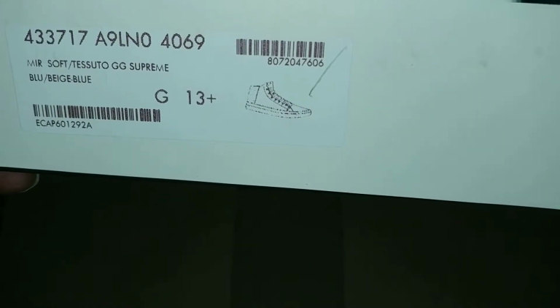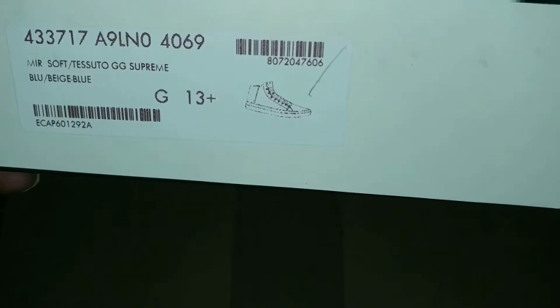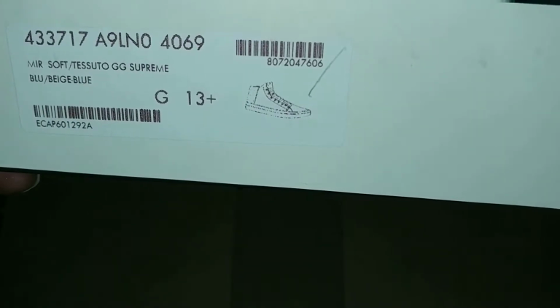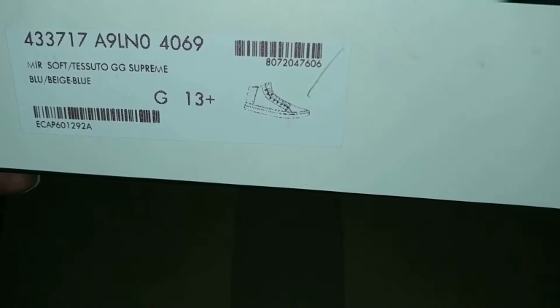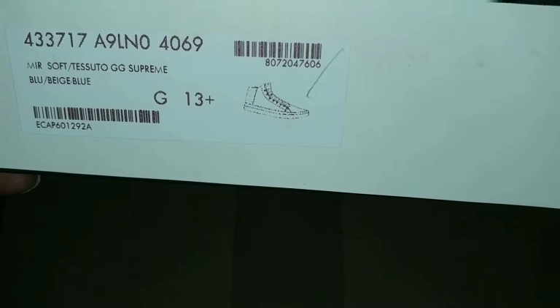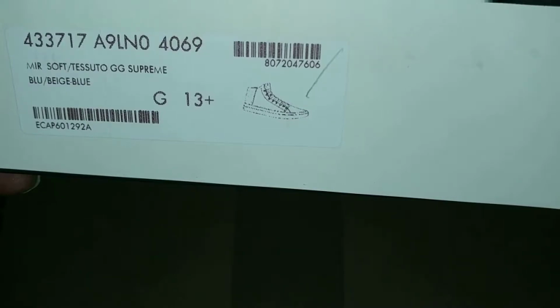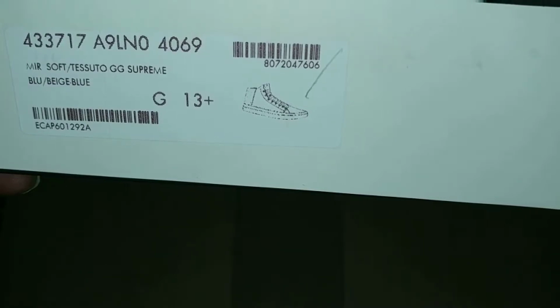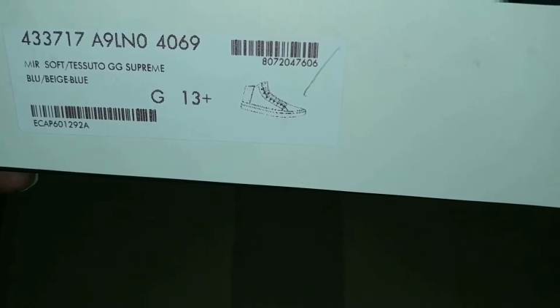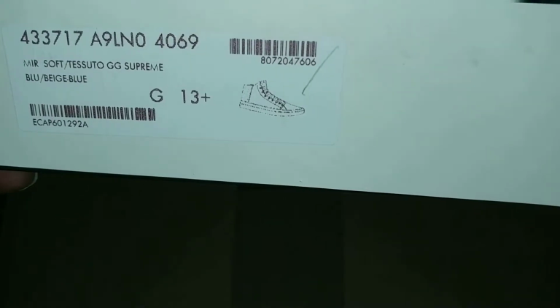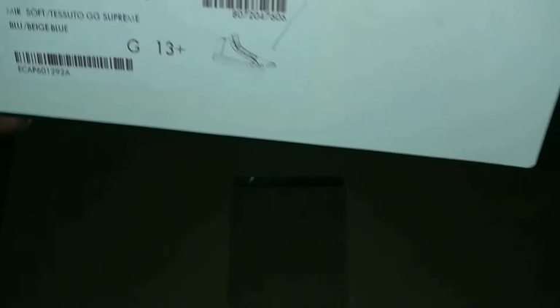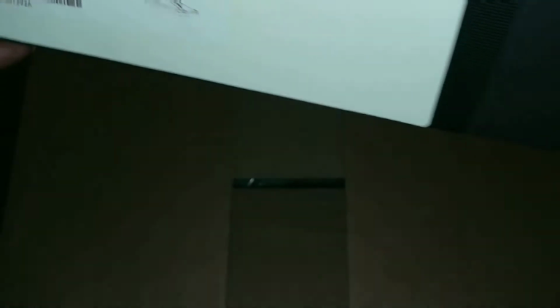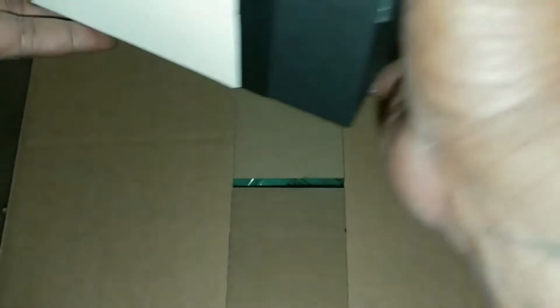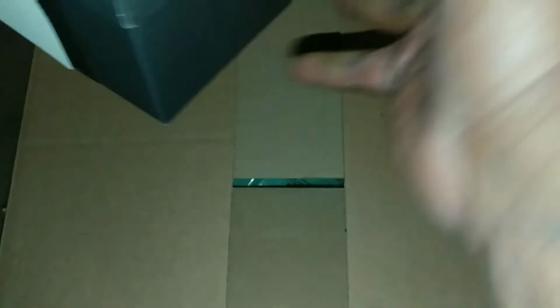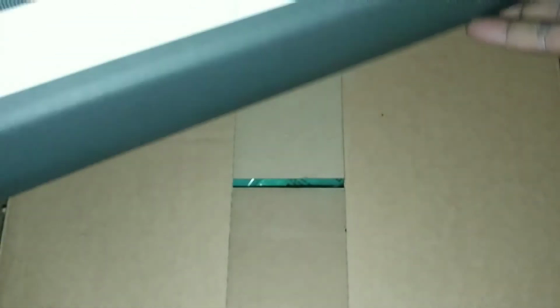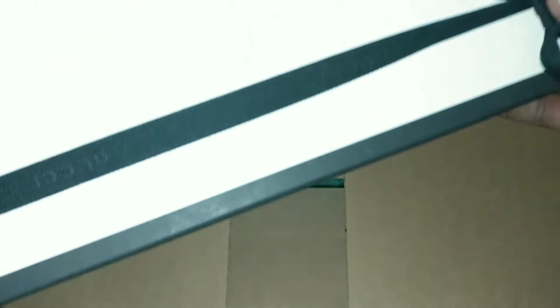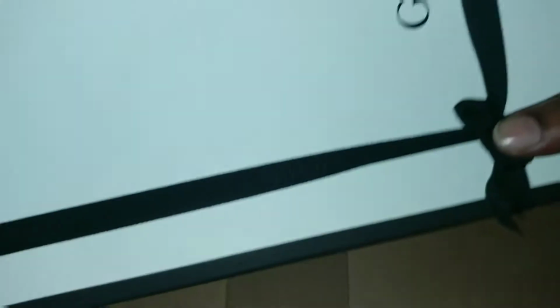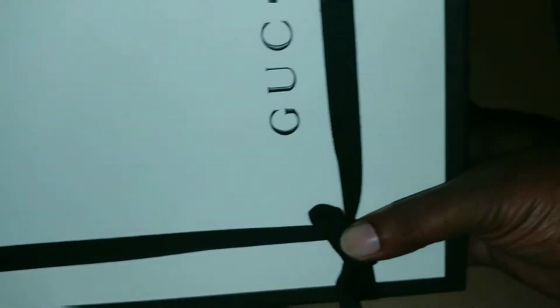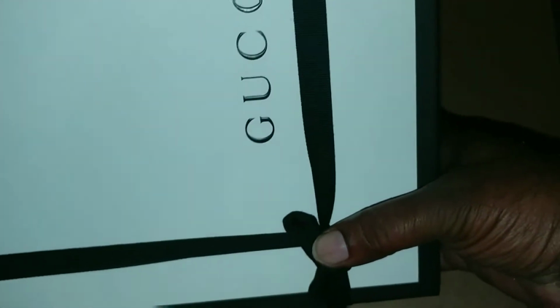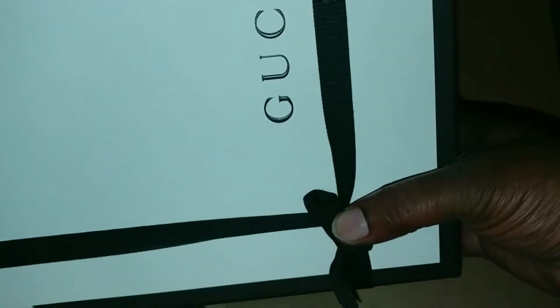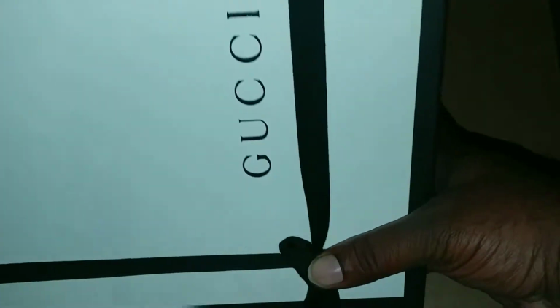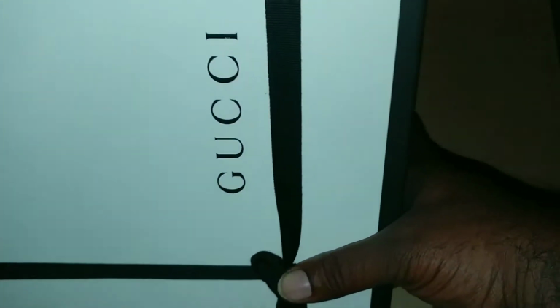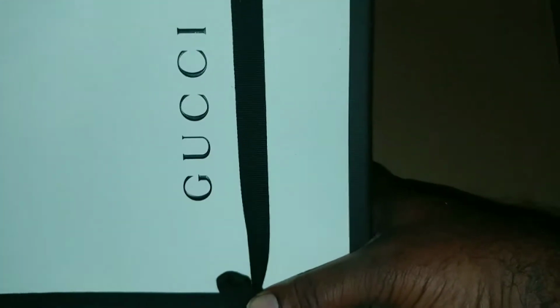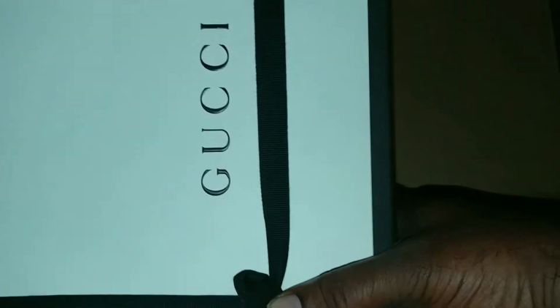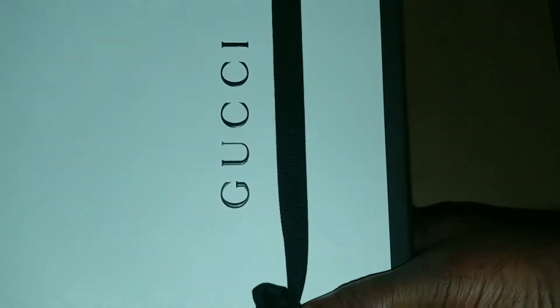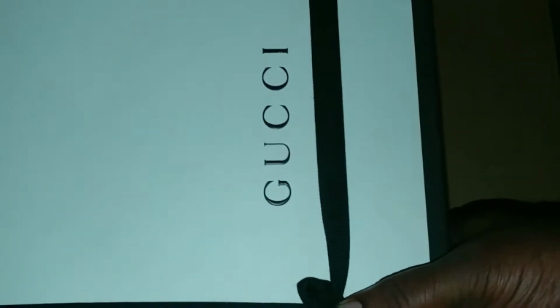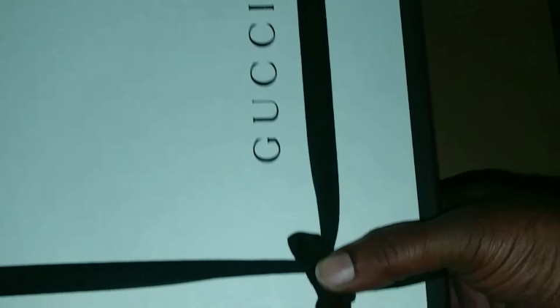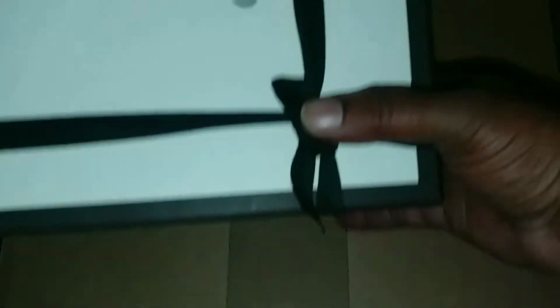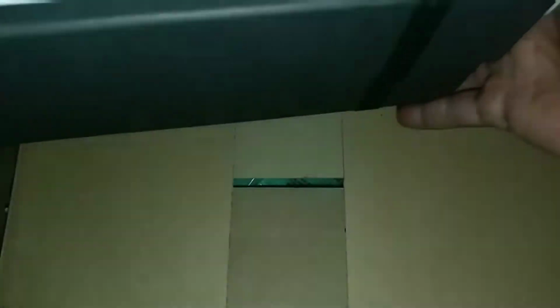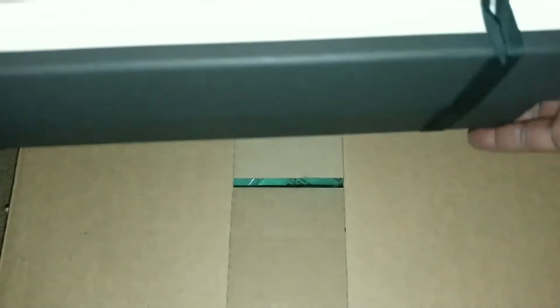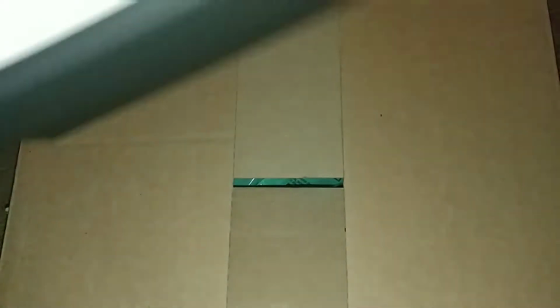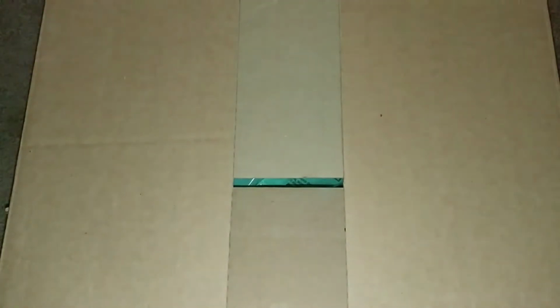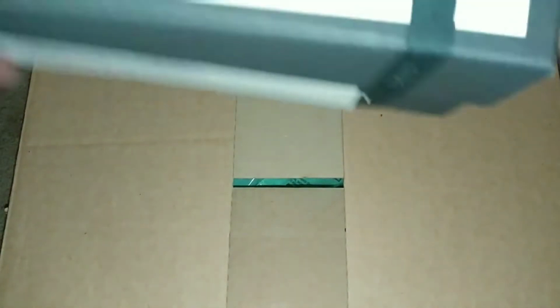As you can see, this is a 13-plus — big feet. Checking out the box, ain't much, nothing spectacular about the box. Got the Gucci on the top and that's about it, besides the labels.